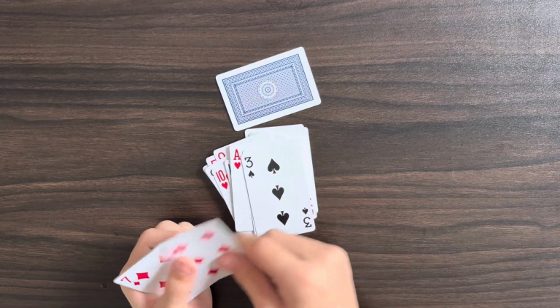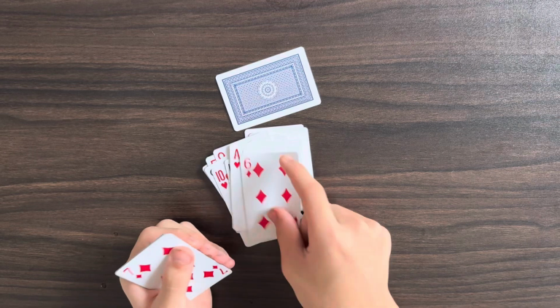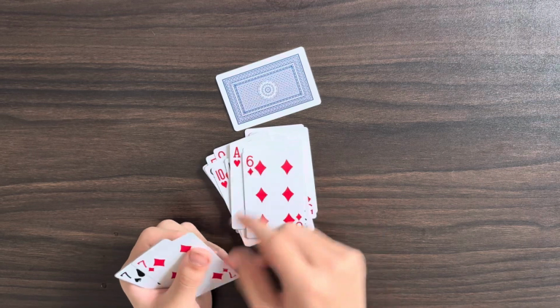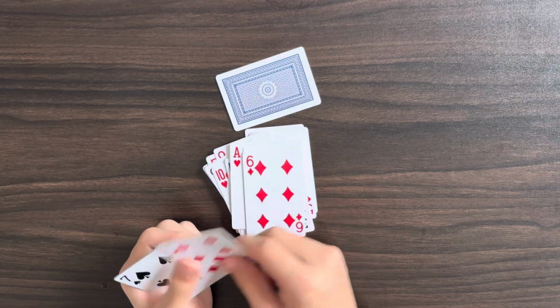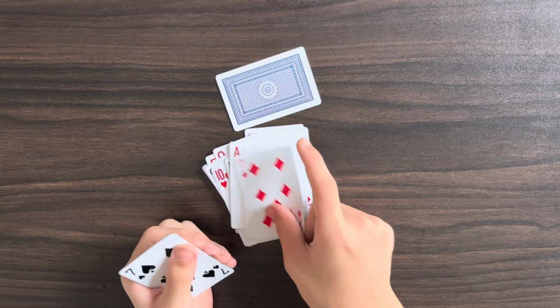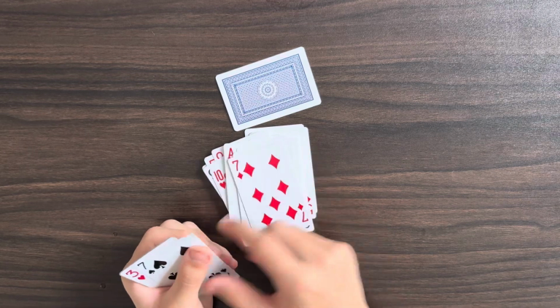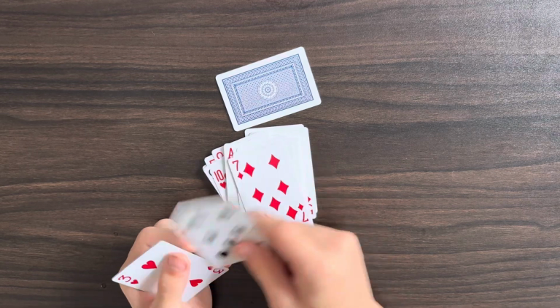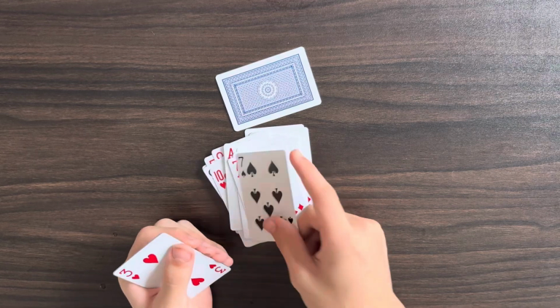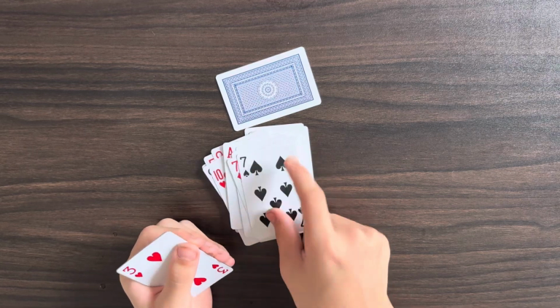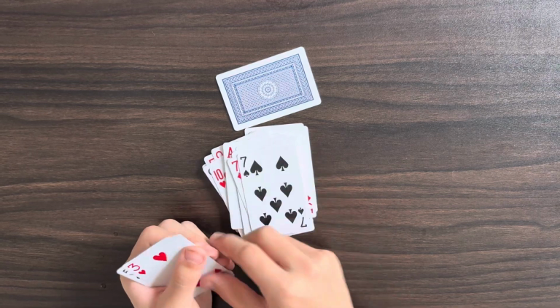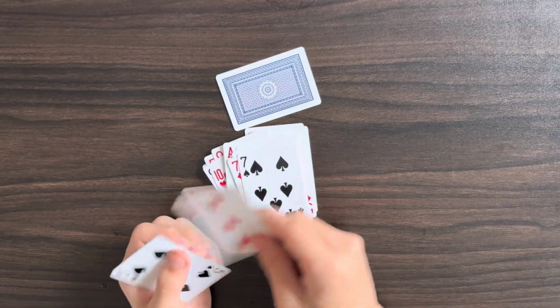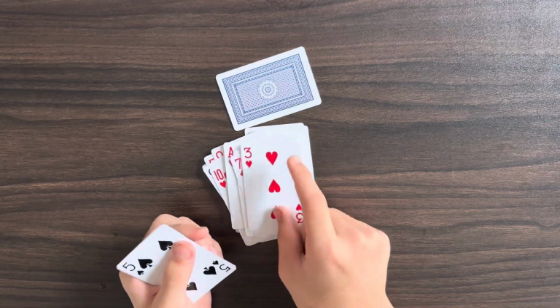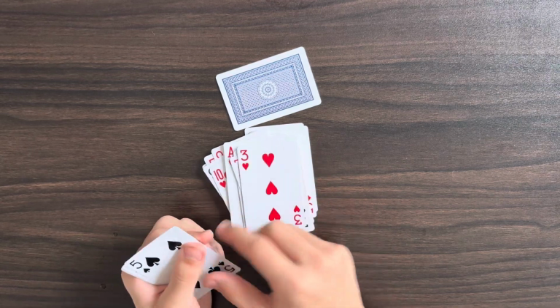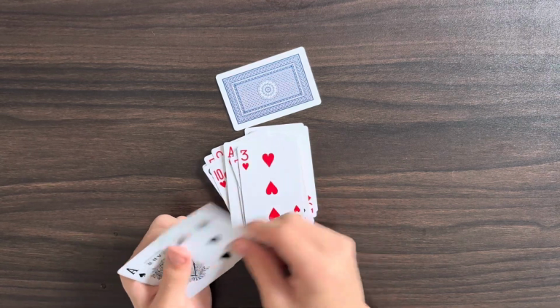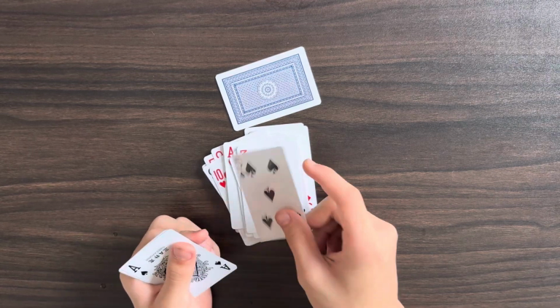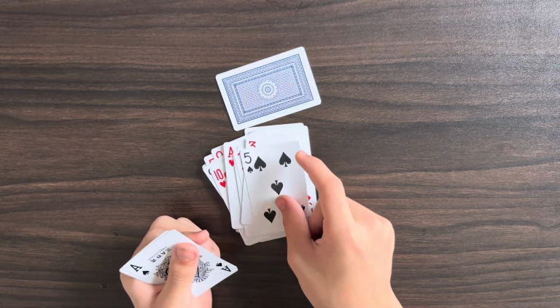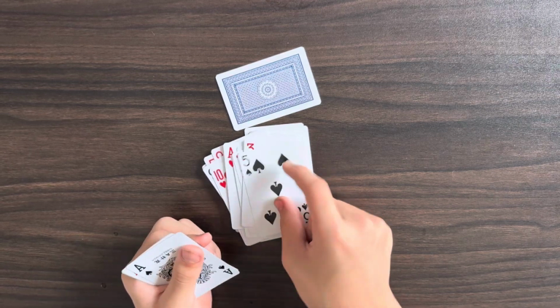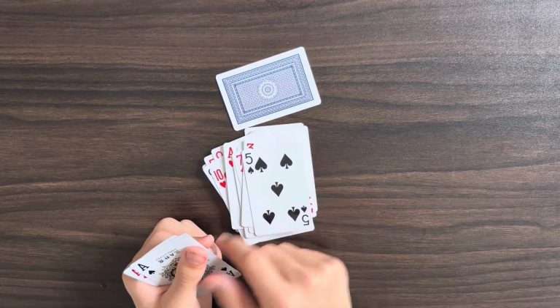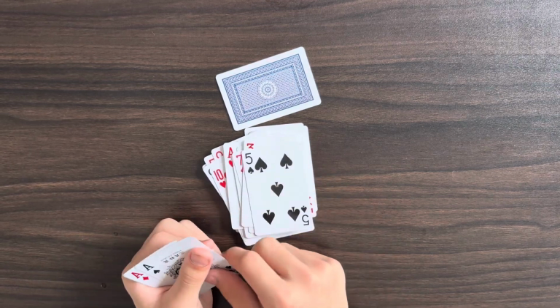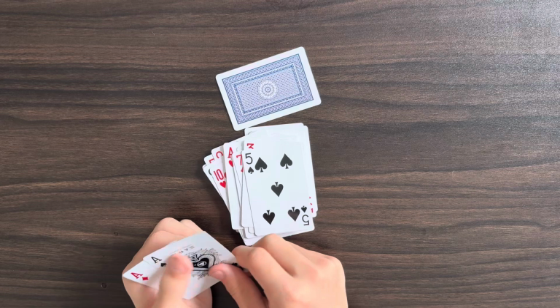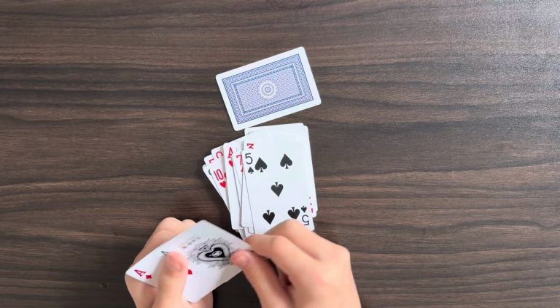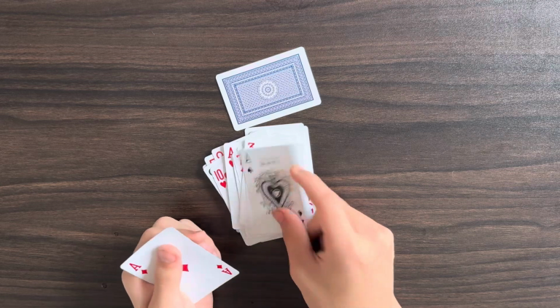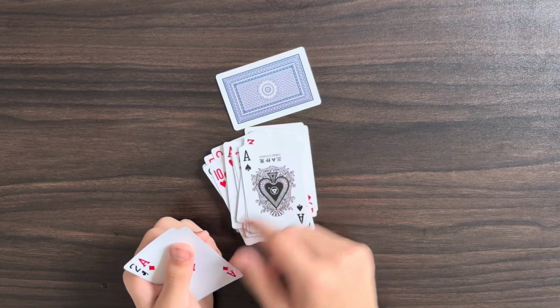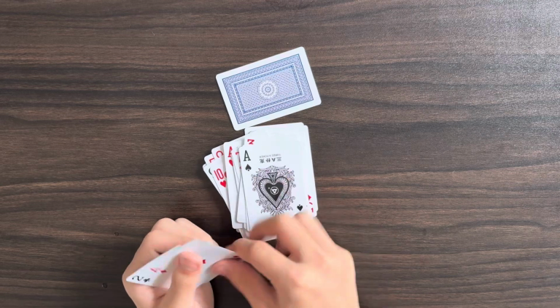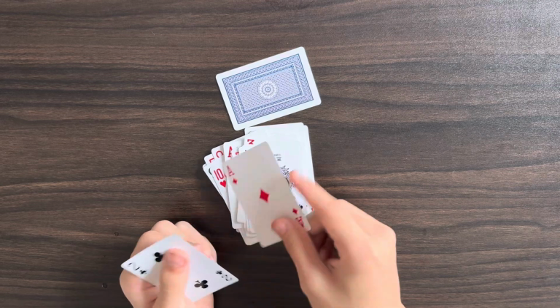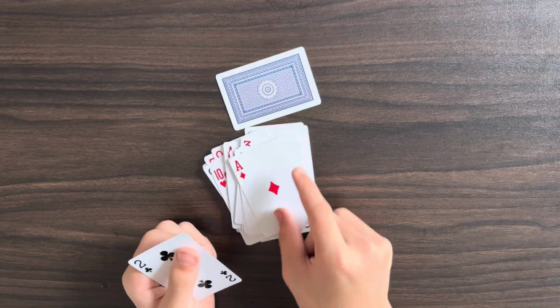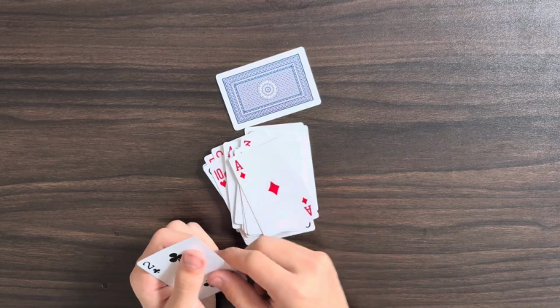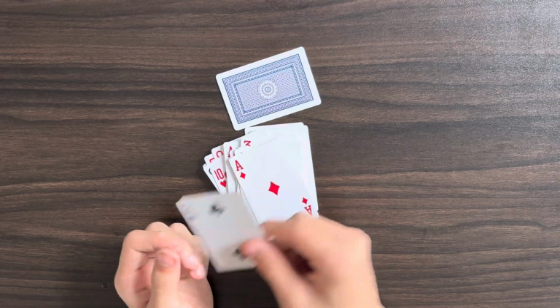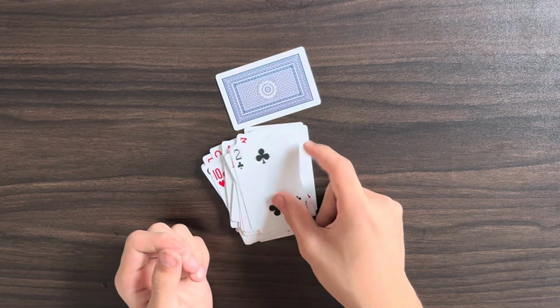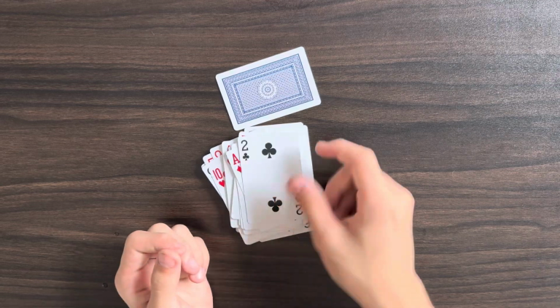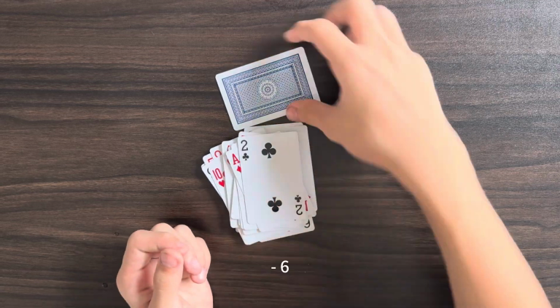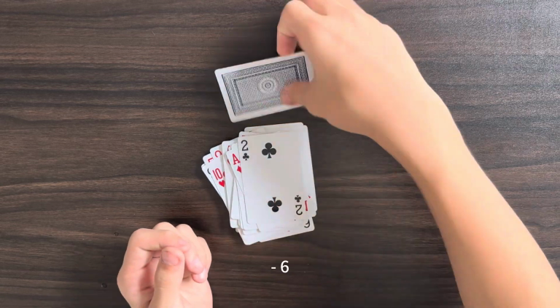Negative four, negative ten, negative seventeen, negative ten, negative thirteen, negative eight, negative nine, negative eight, negative six.